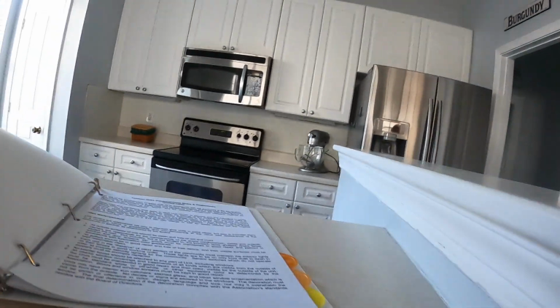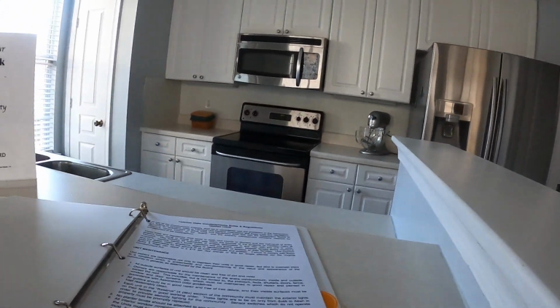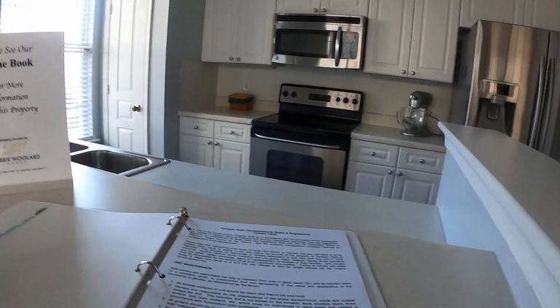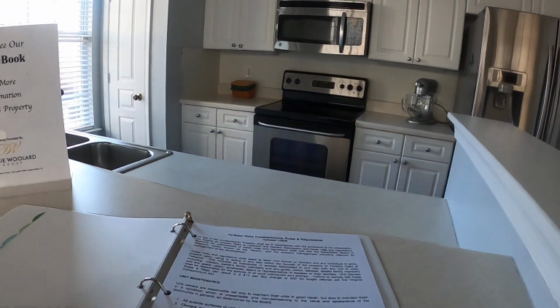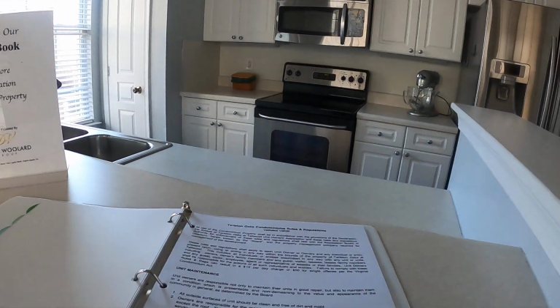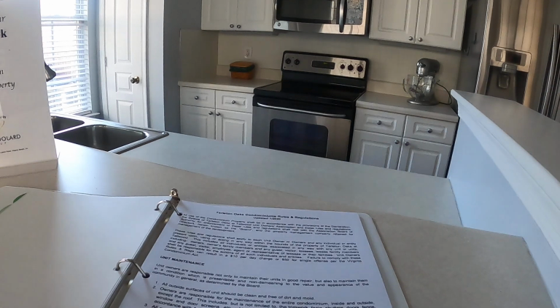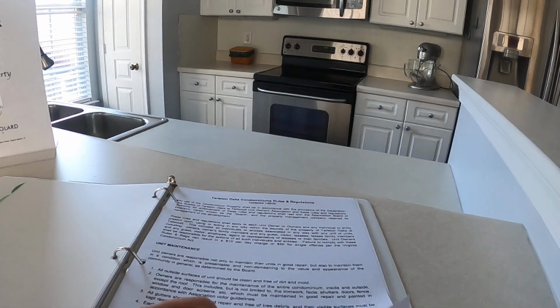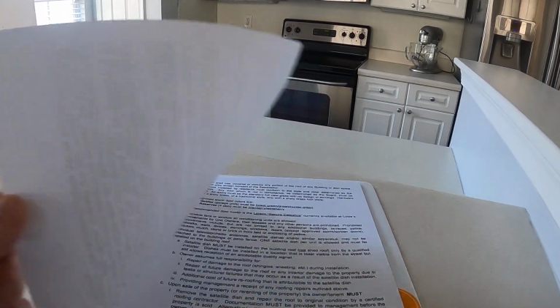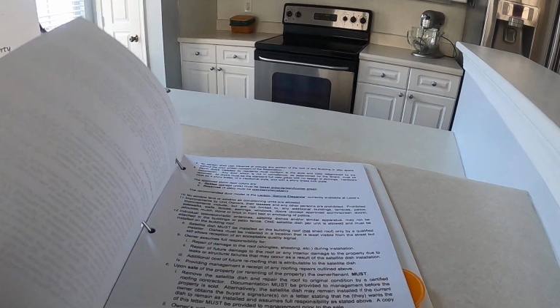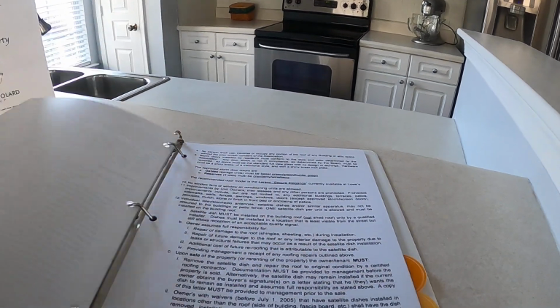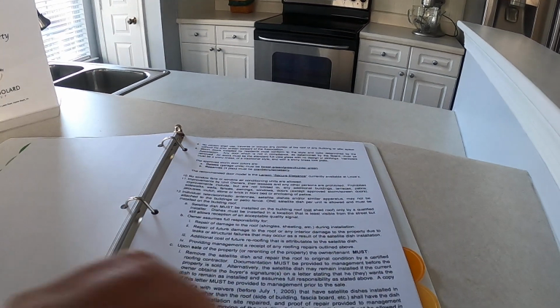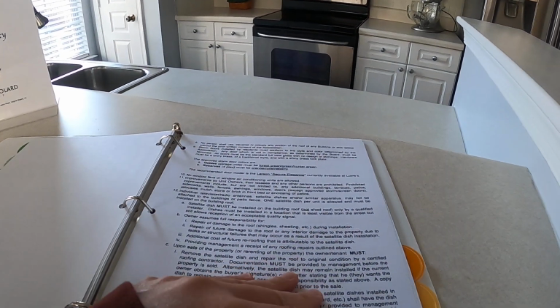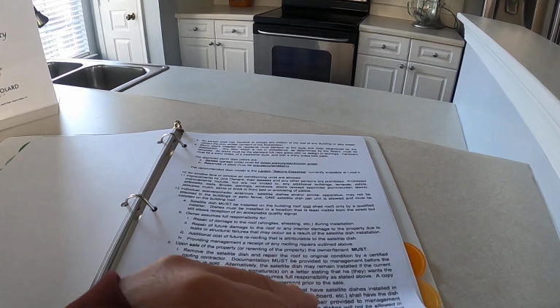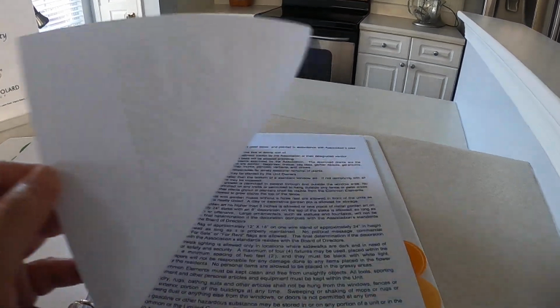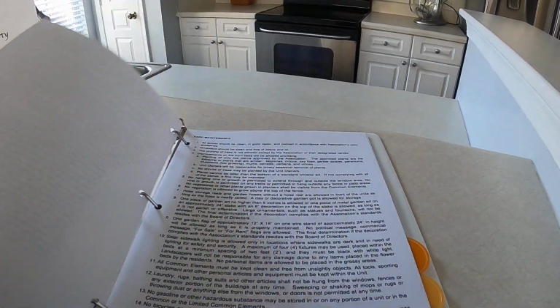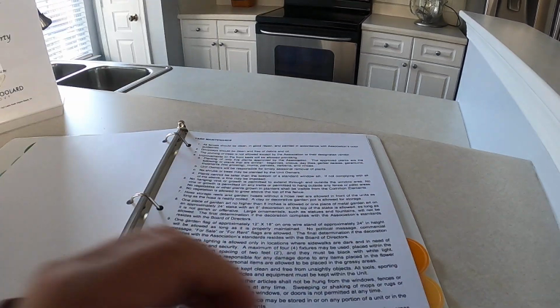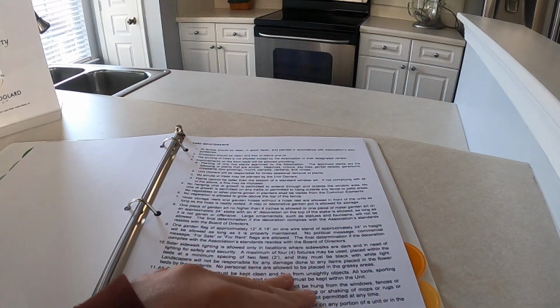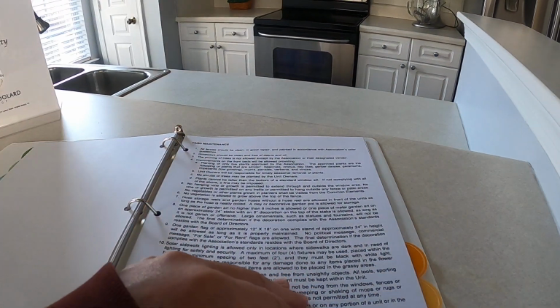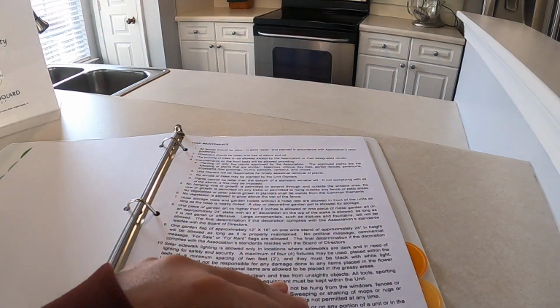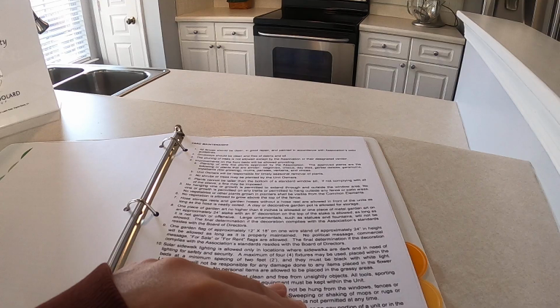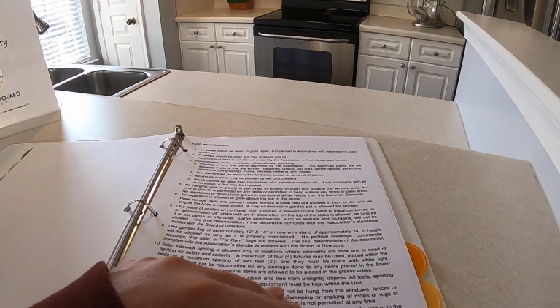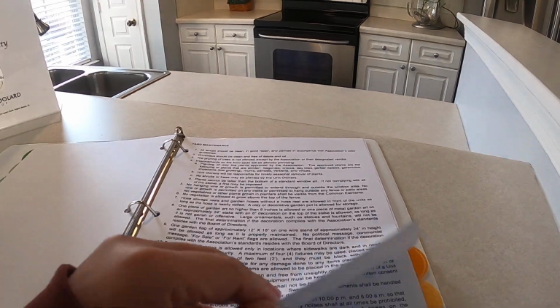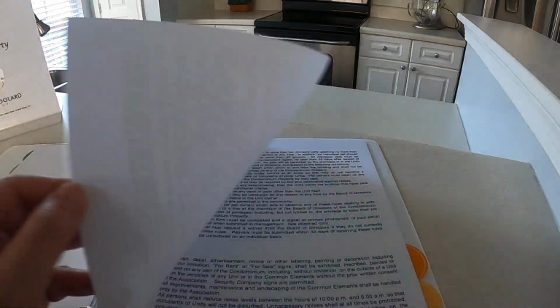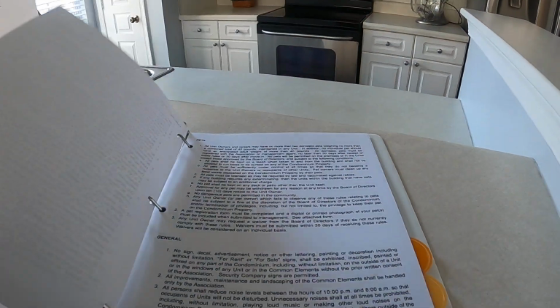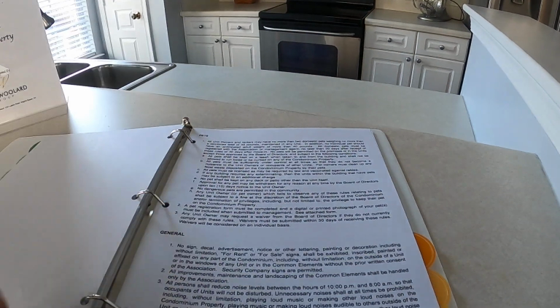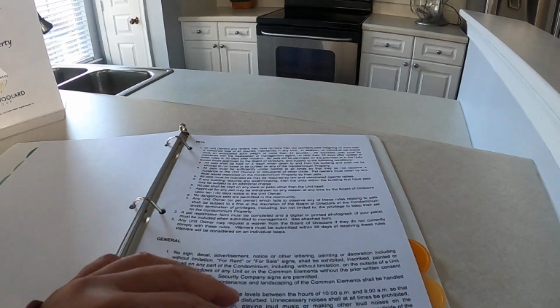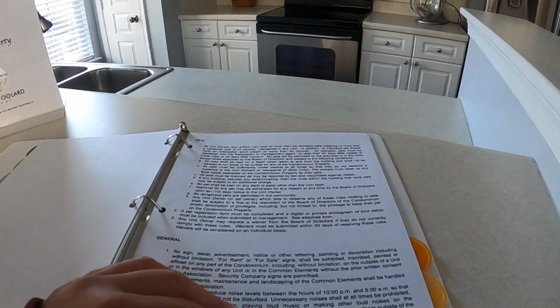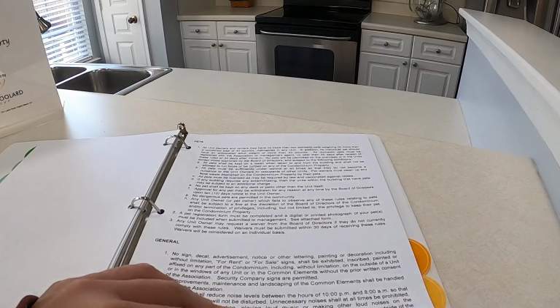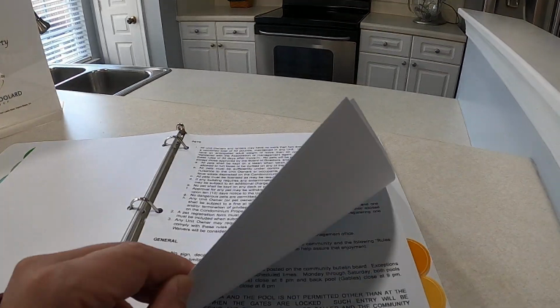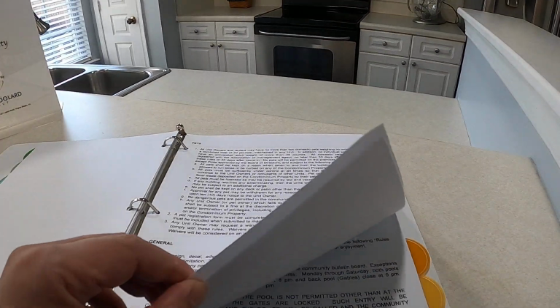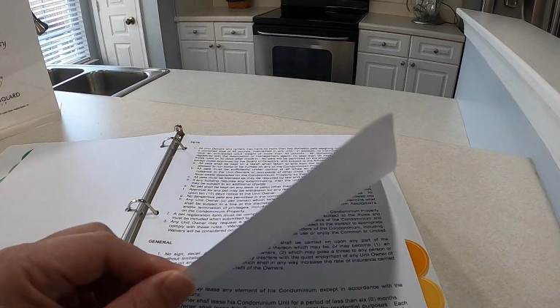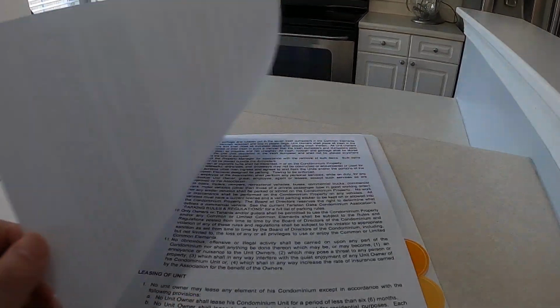These are nice functional units. Kitchen light — yeah, I'll make sure there's a light in there. A steamer. A technology person.